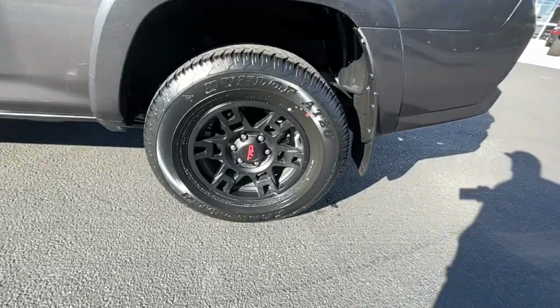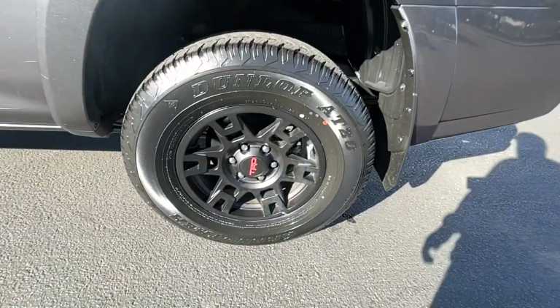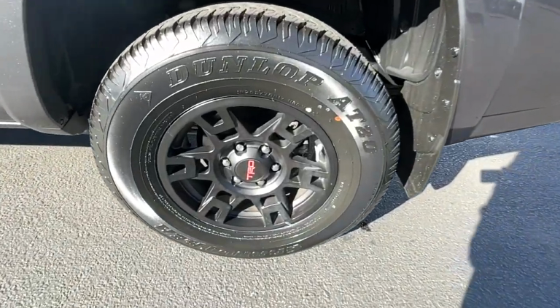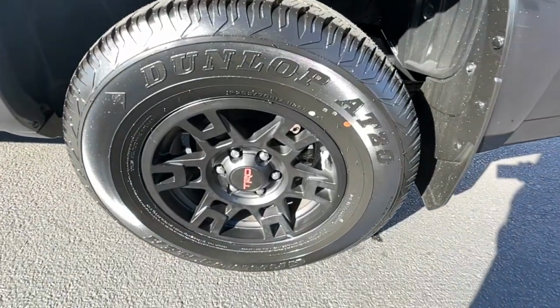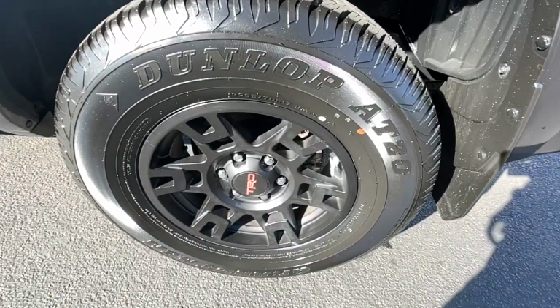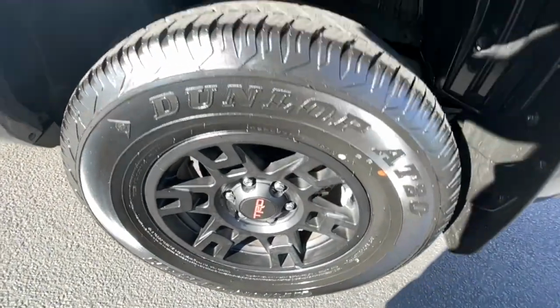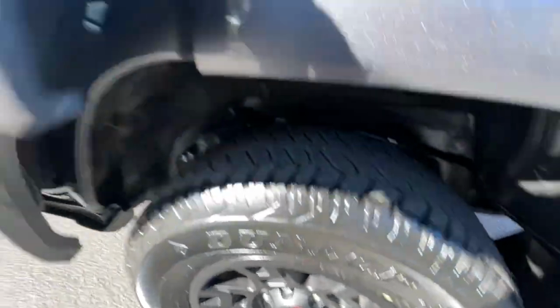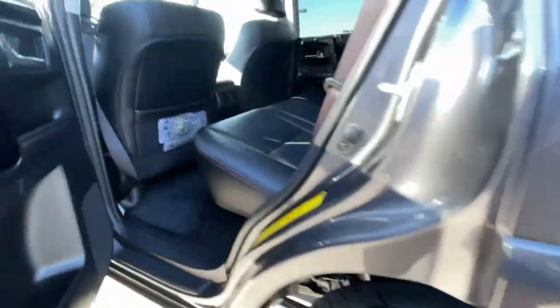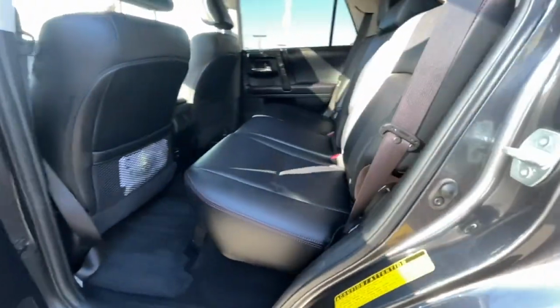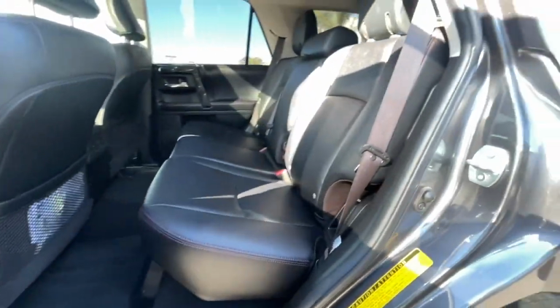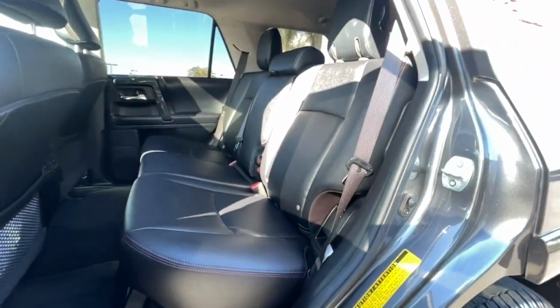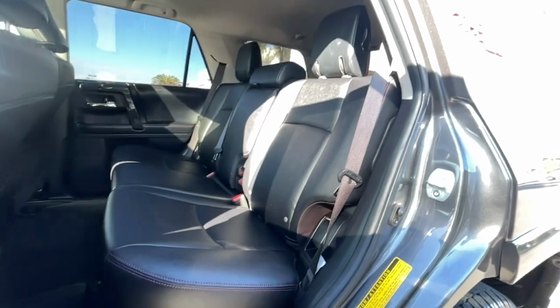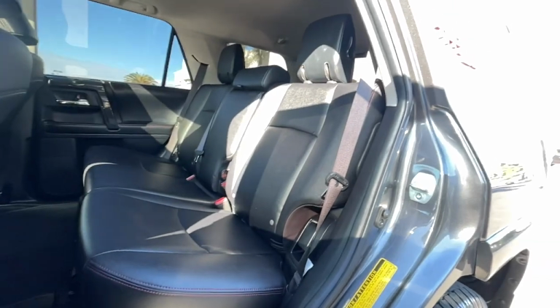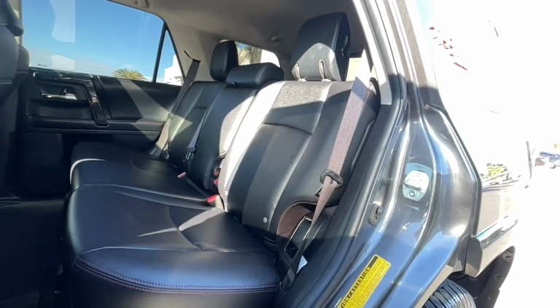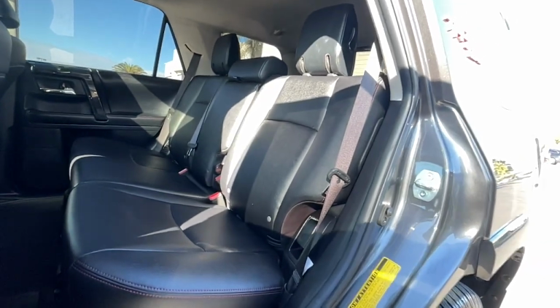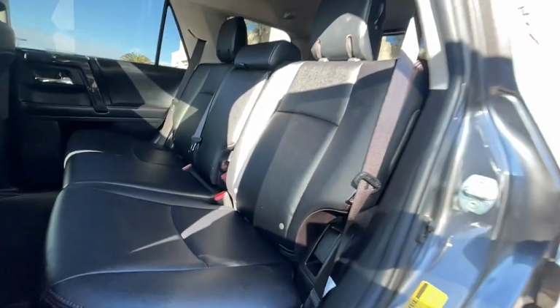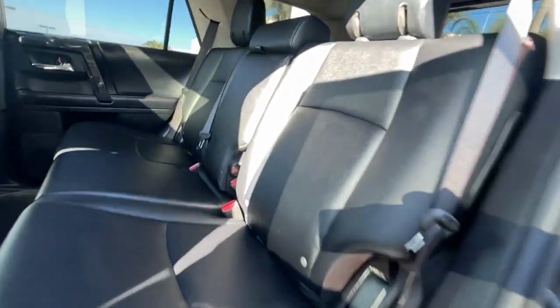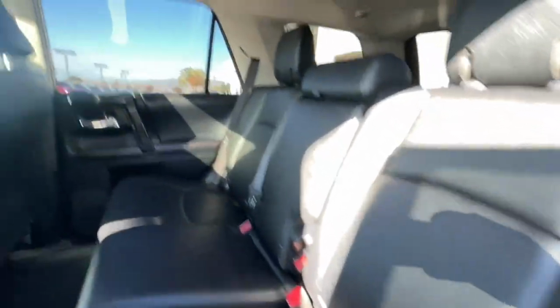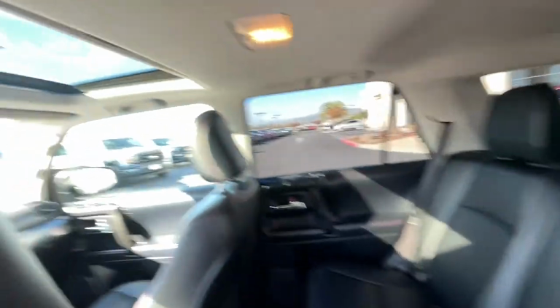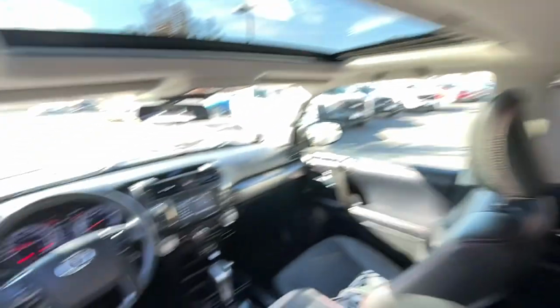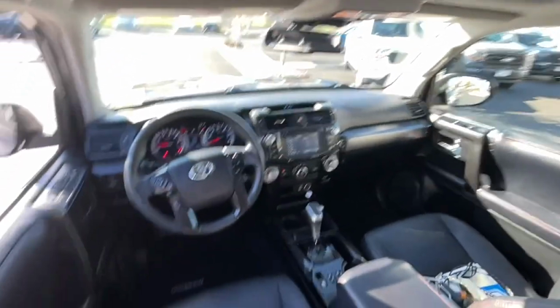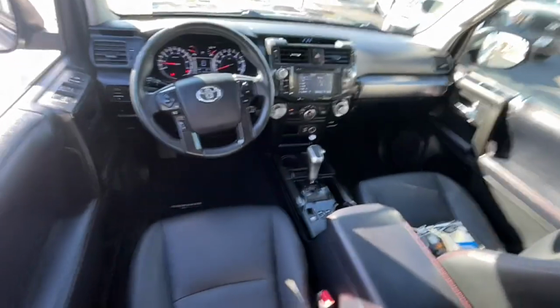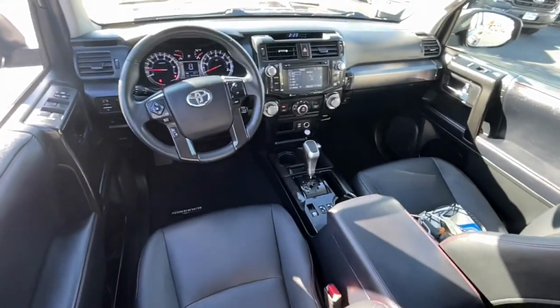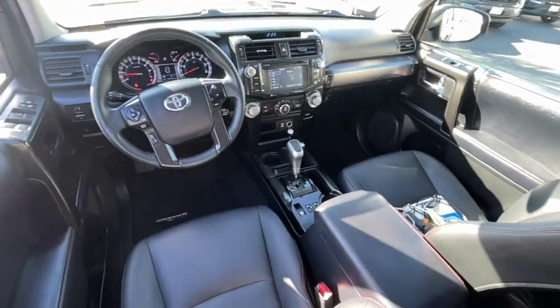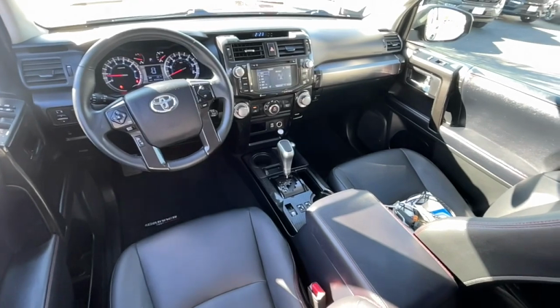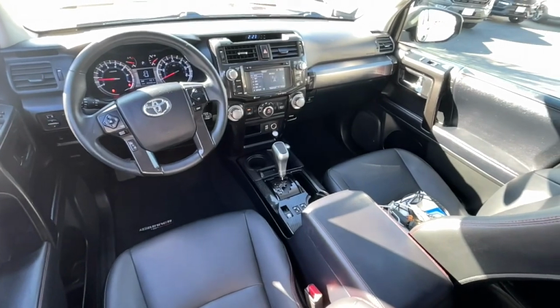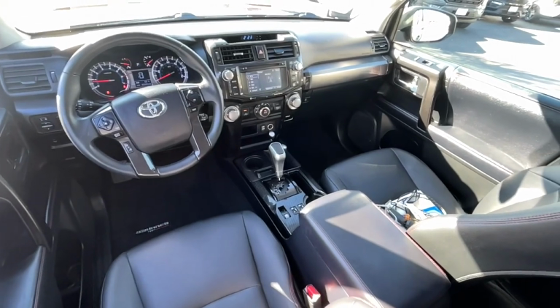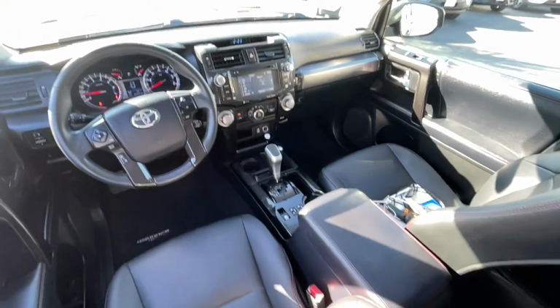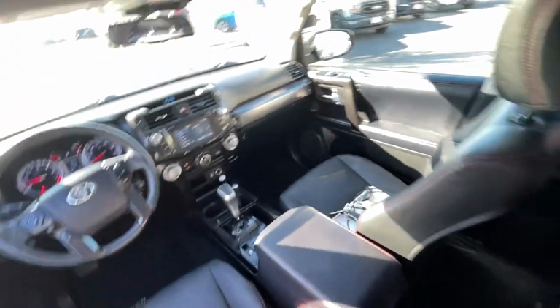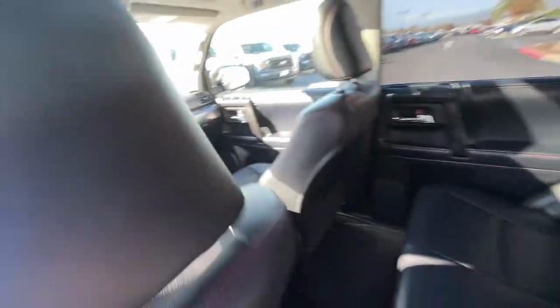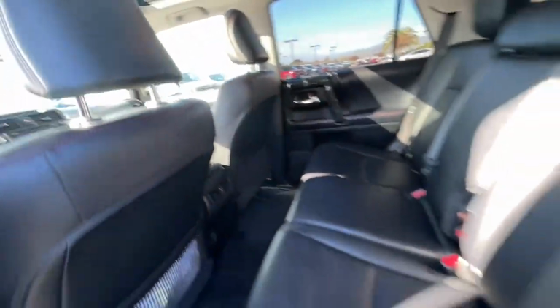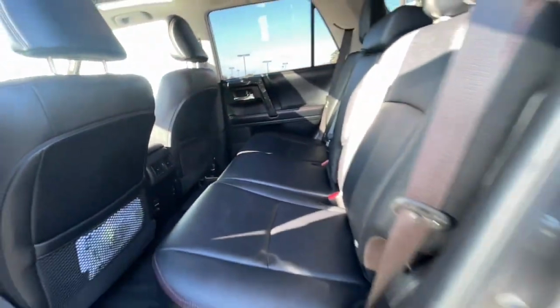These are just some of the great options this vehicle comes with: navigation system, electronic stability control, trip computer, power windows, bucket seats, four-wheel disc brakes, and power steering.